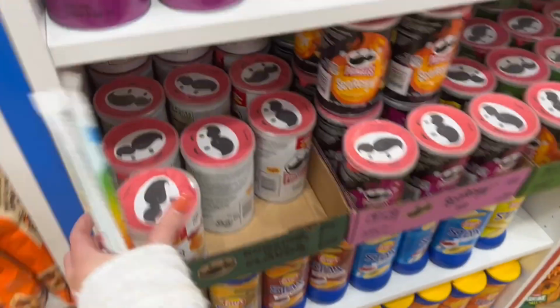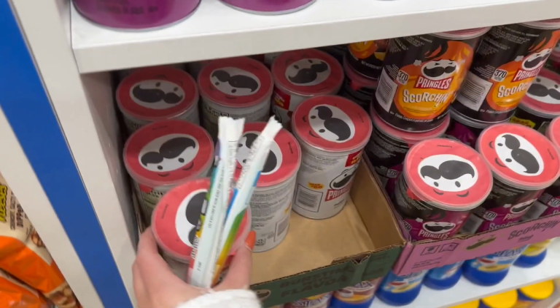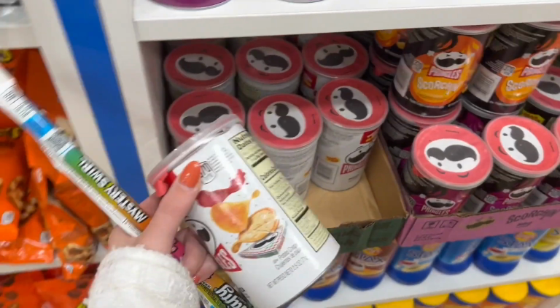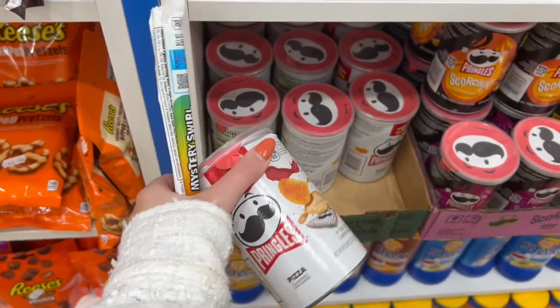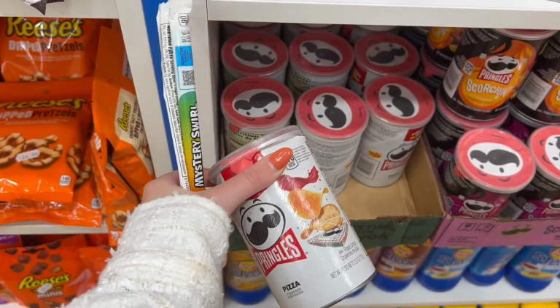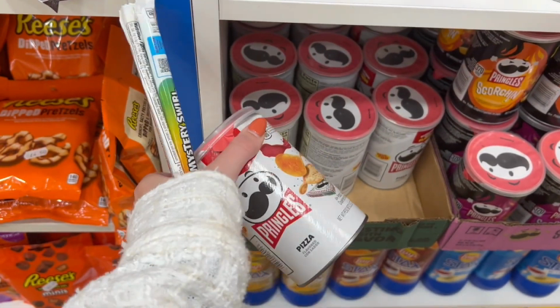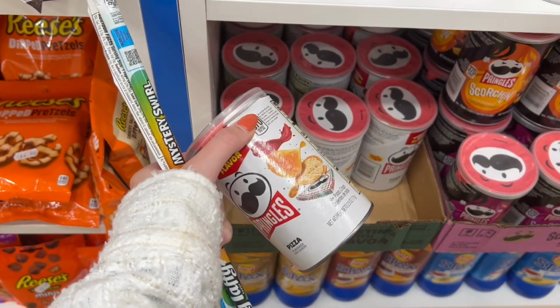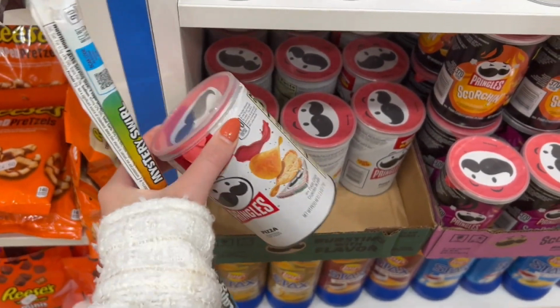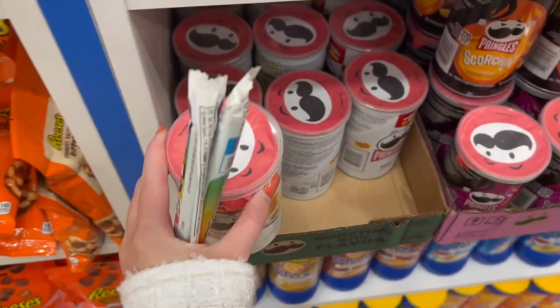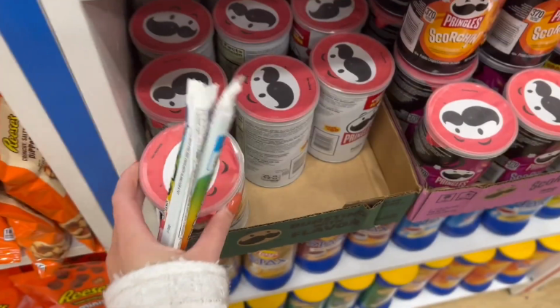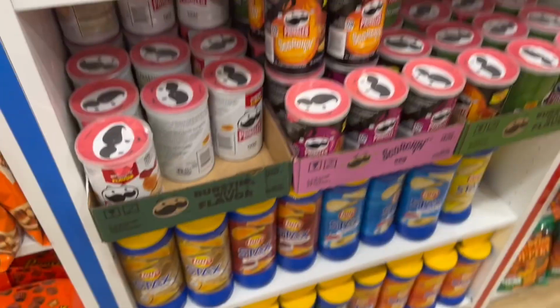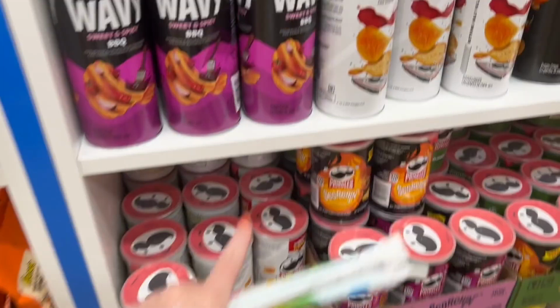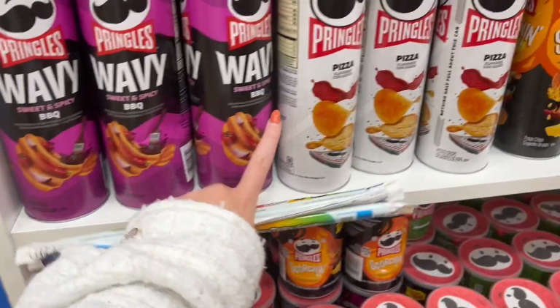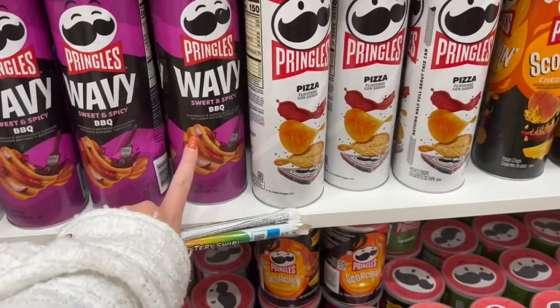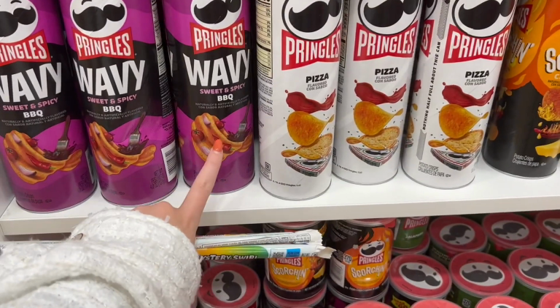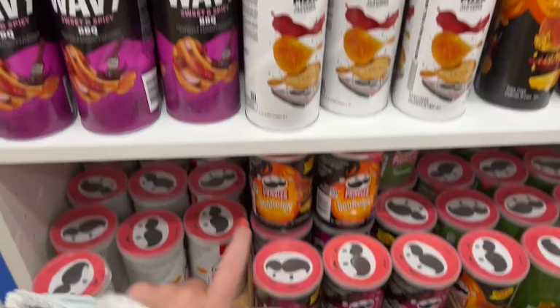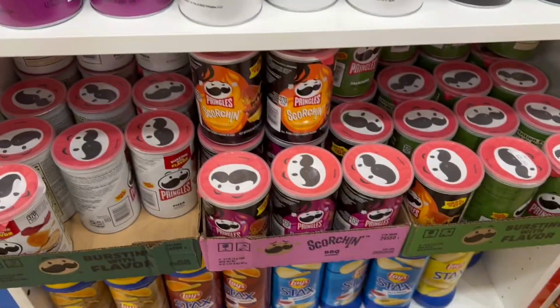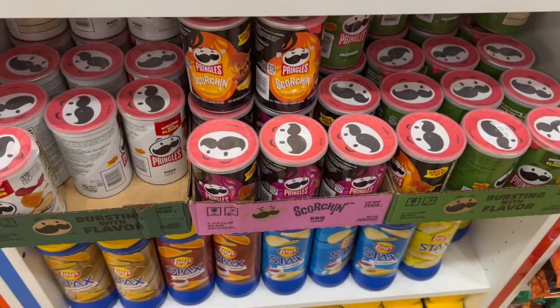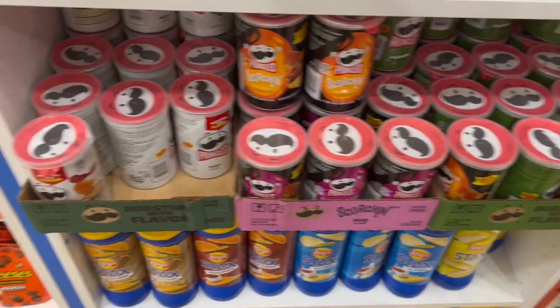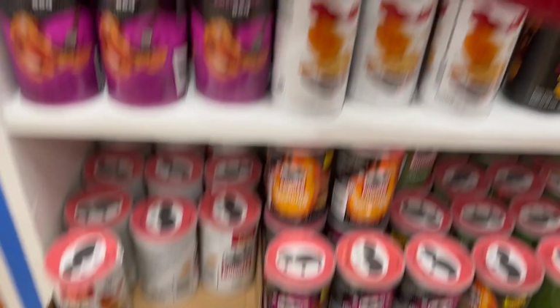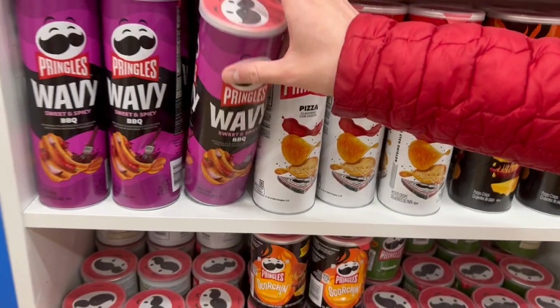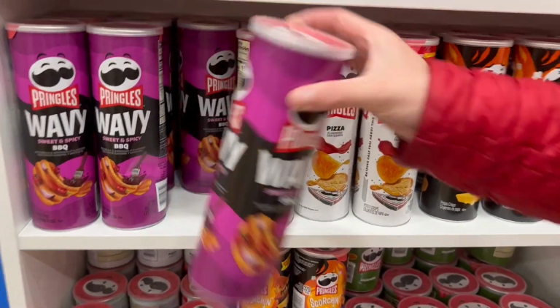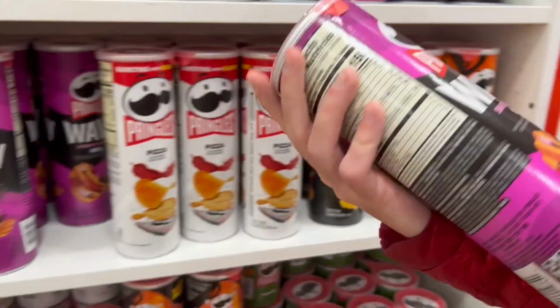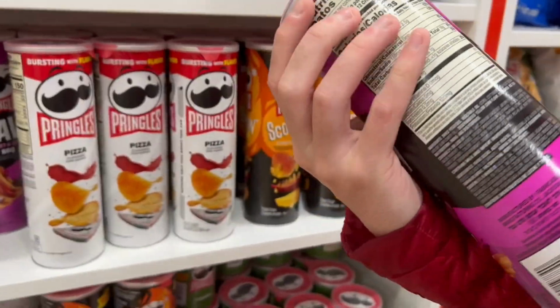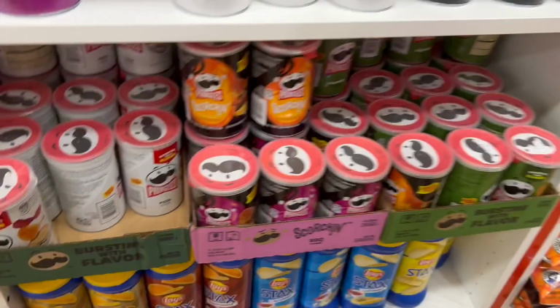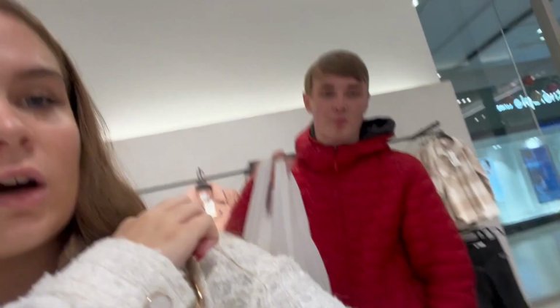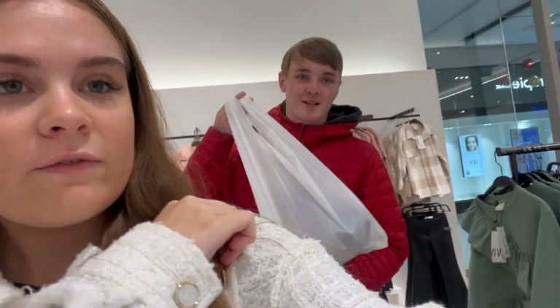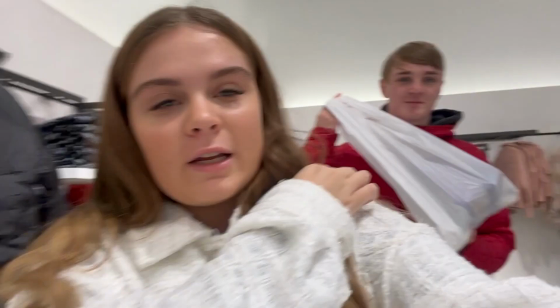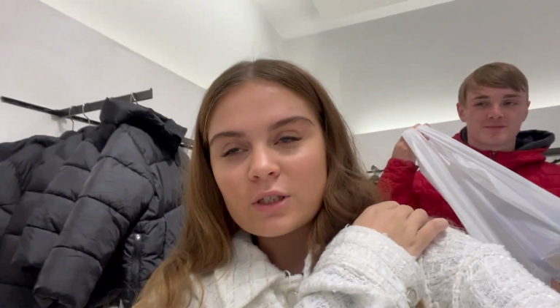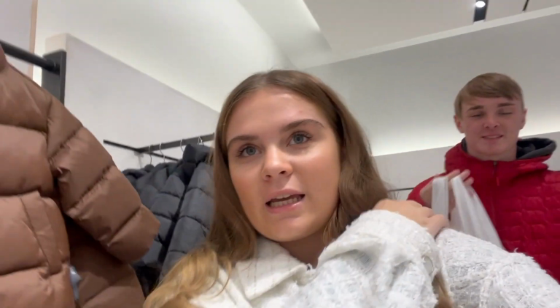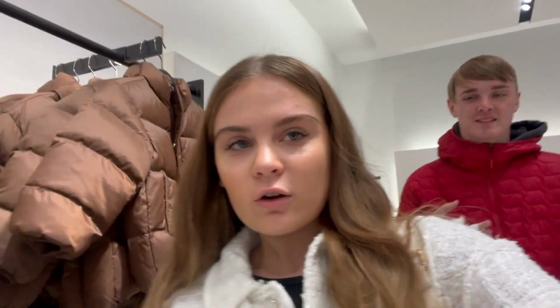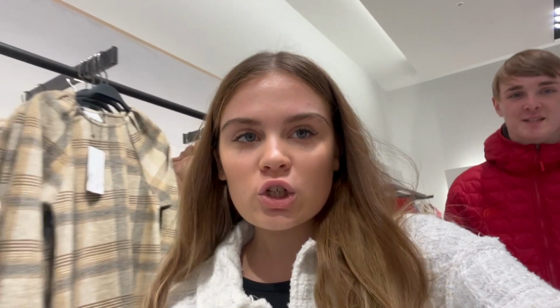I found white pizza flavoured Pringles but I don't think I'd like them to be honest. Purple ones — what are the purple ones? Sweet and spicy BBQ. They do sound quite nice. Go for it. Okay guys, £15 spent in the American sweet shop. Katie scanned two Laffy Taffys.